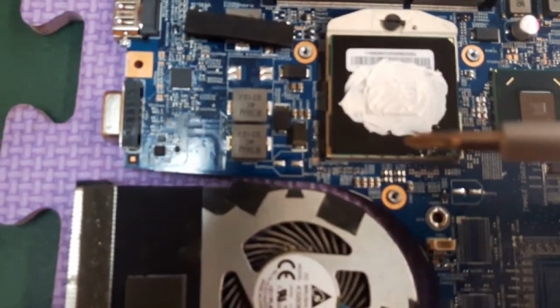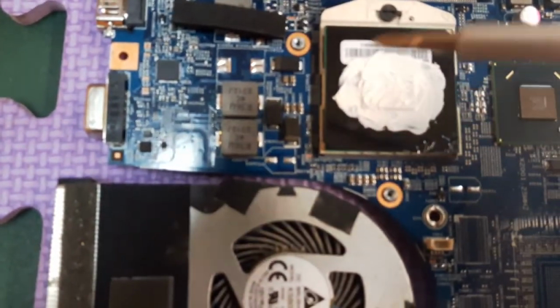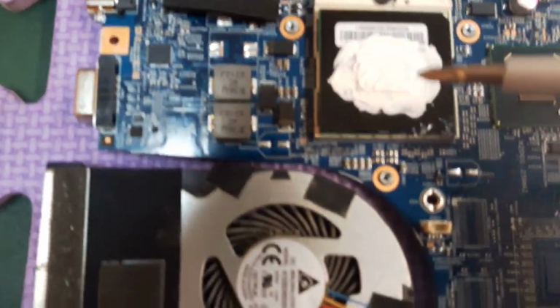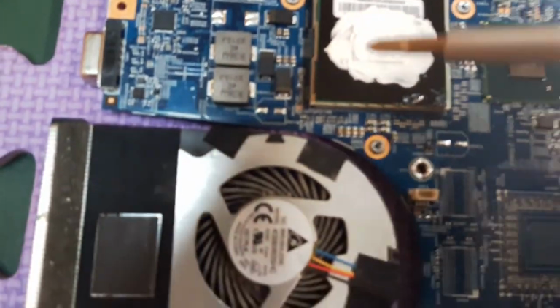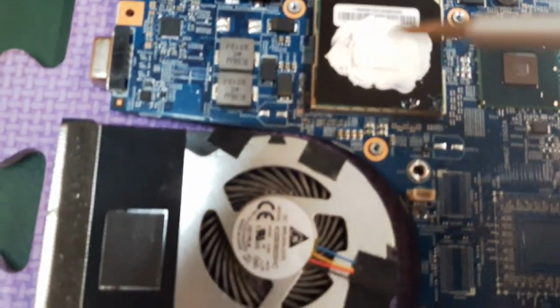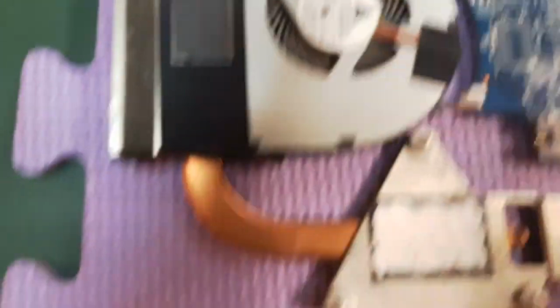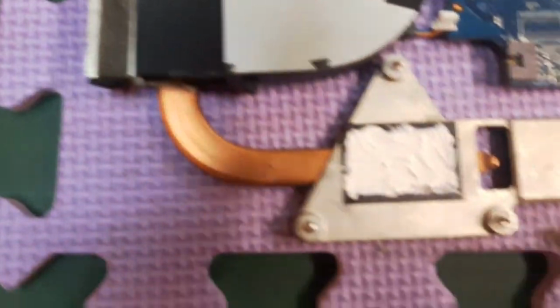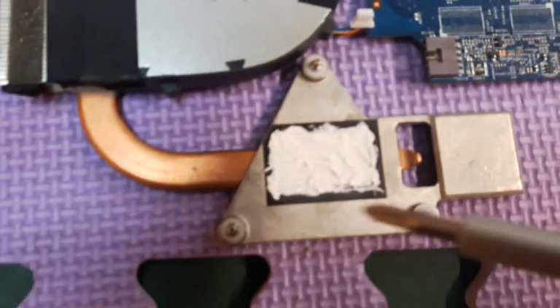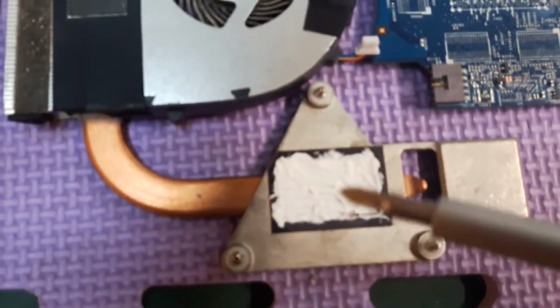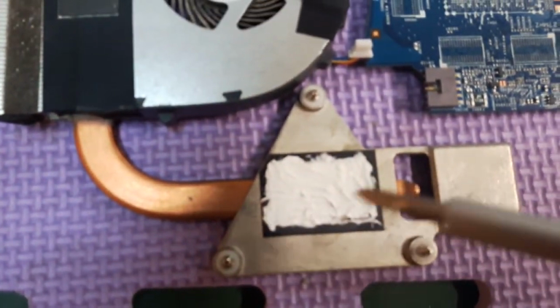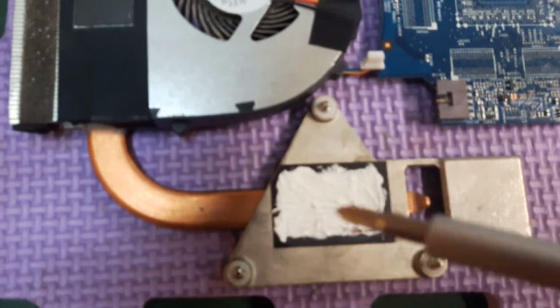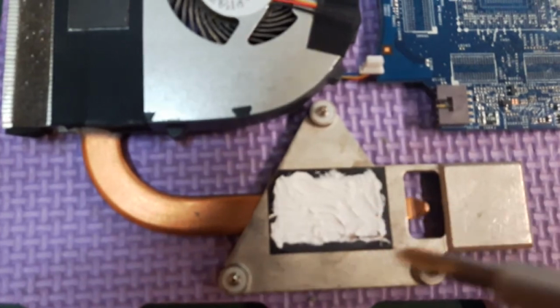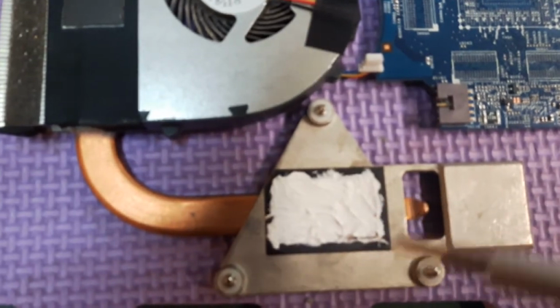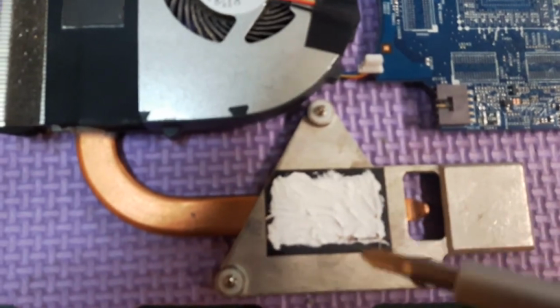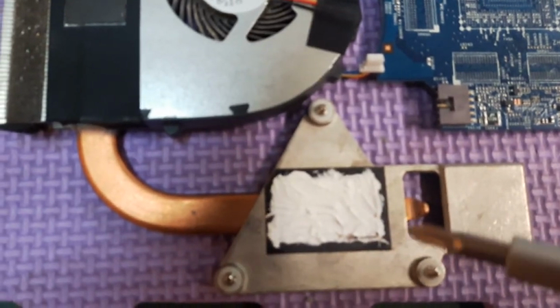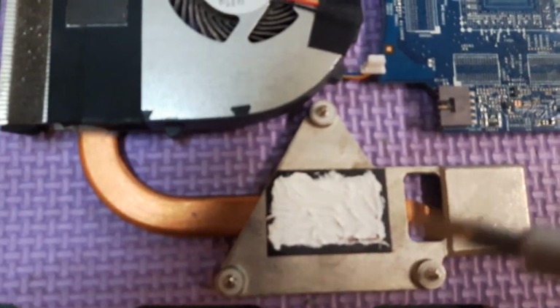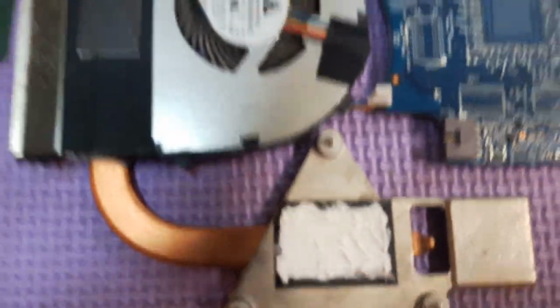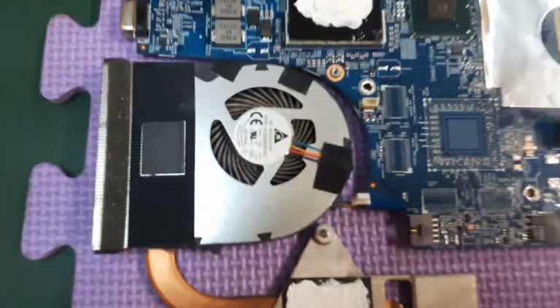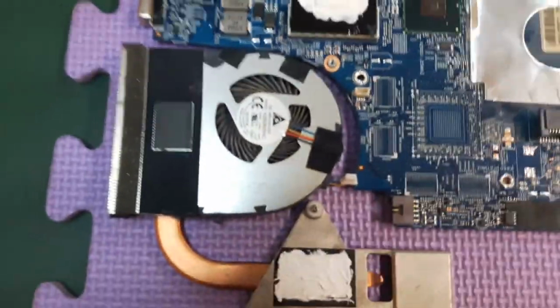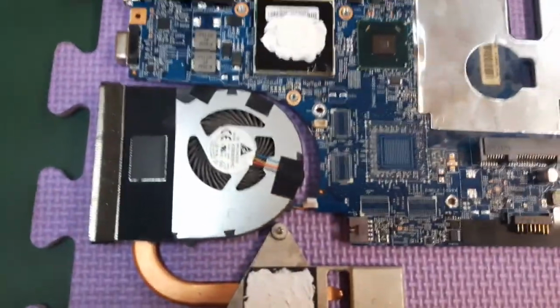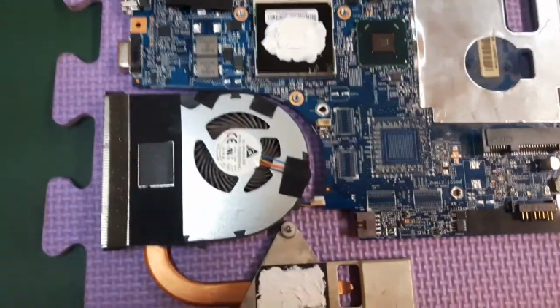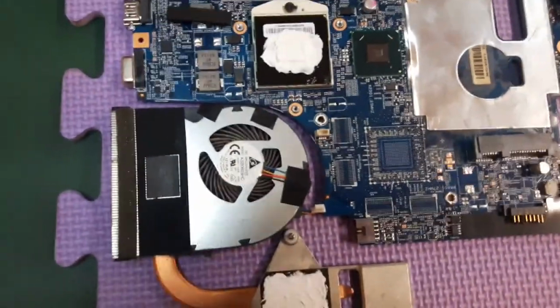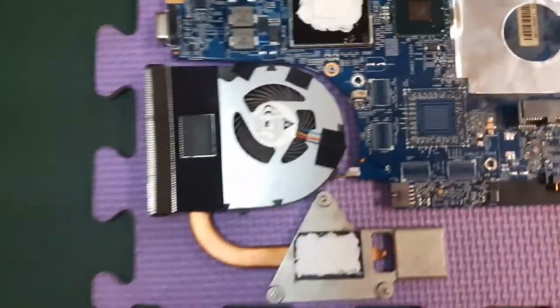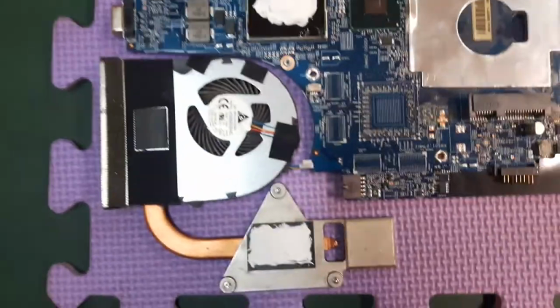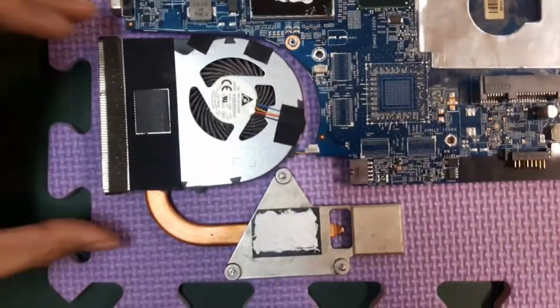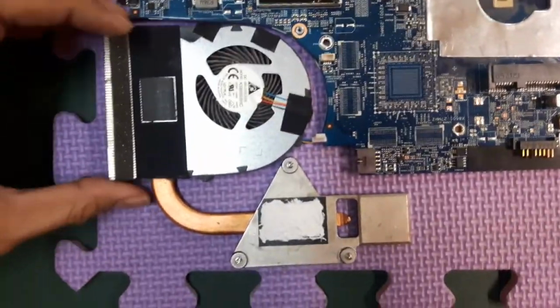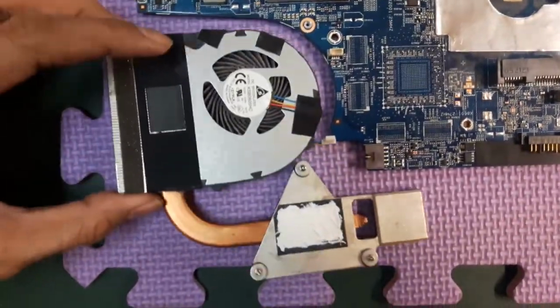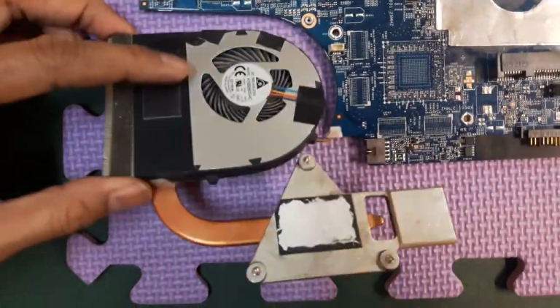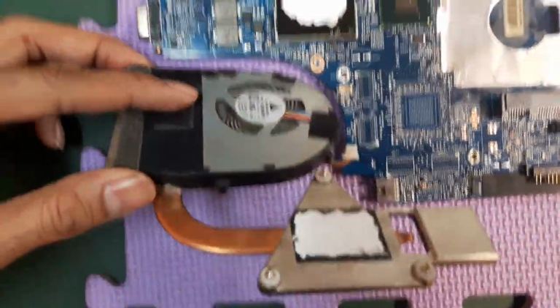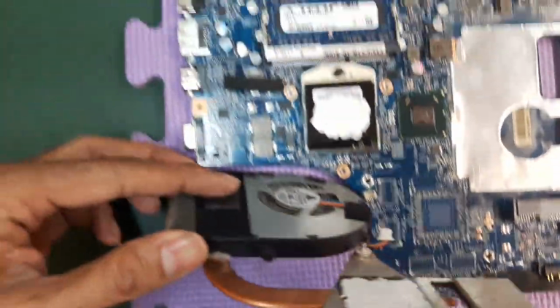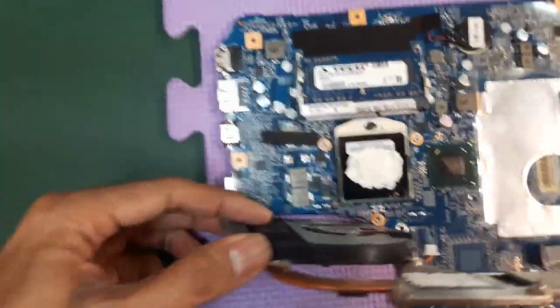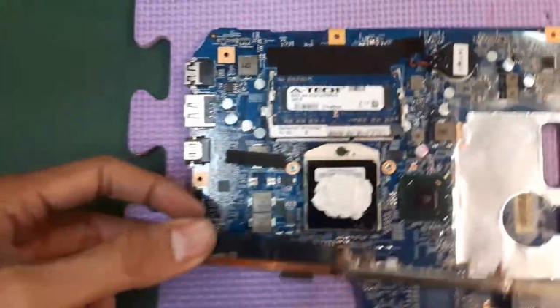Place the new CPU with the thermal paste facing the fan and the other side of the heatsink. Now flip it and pull it back on nicely.